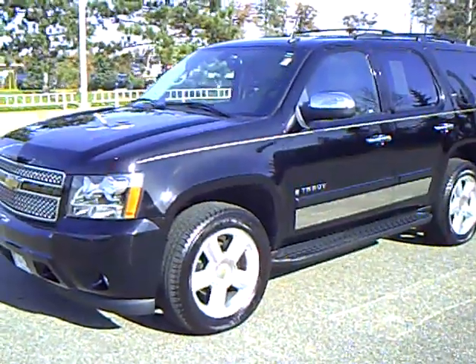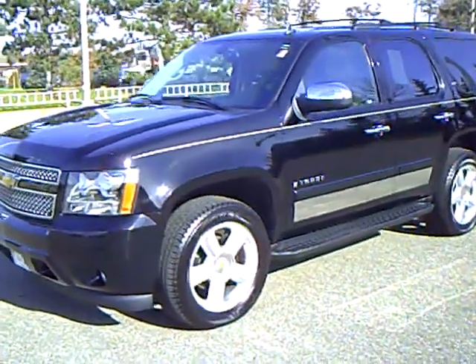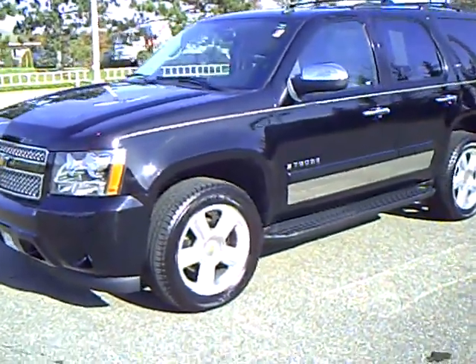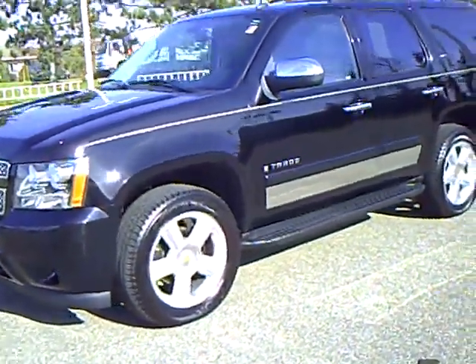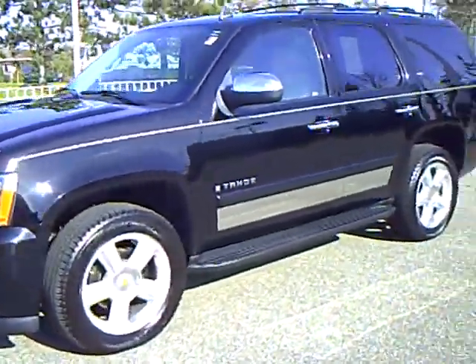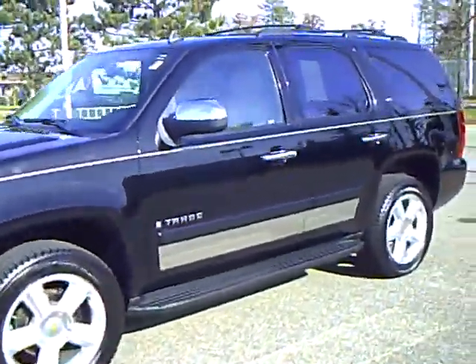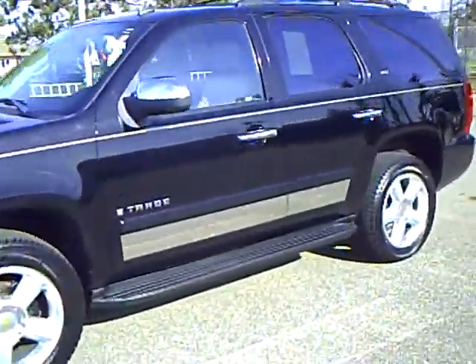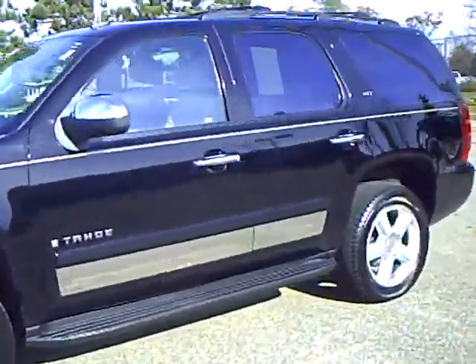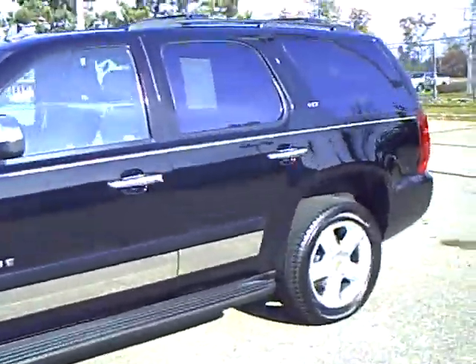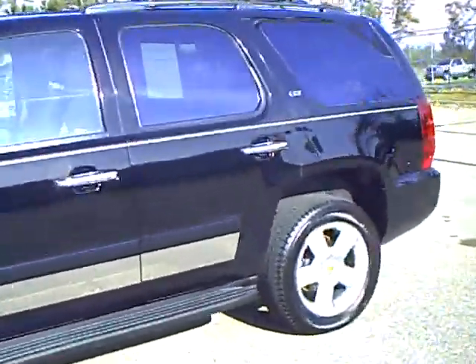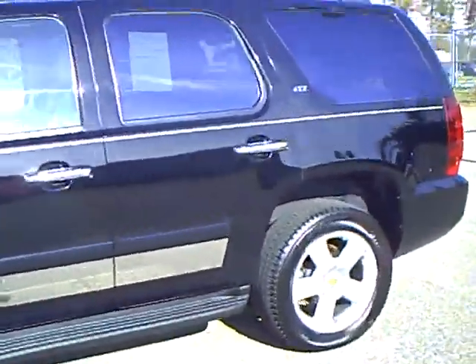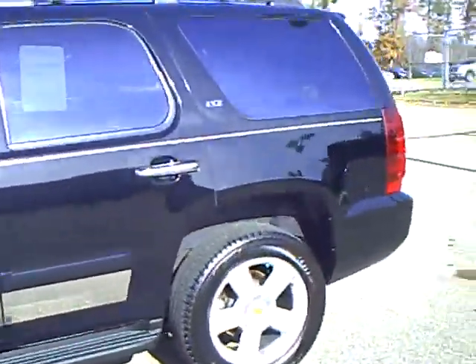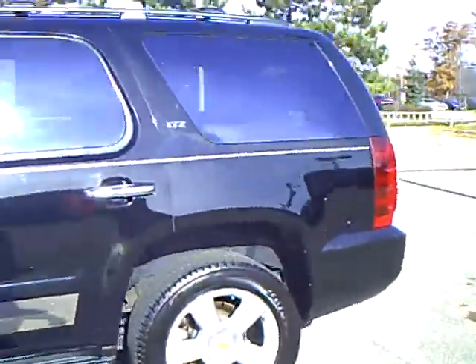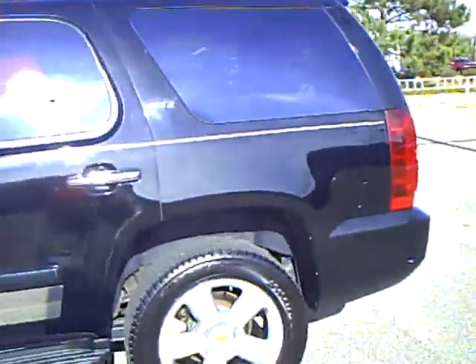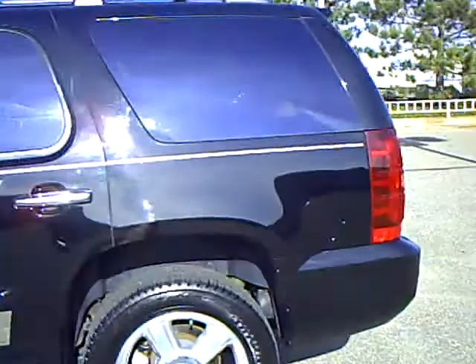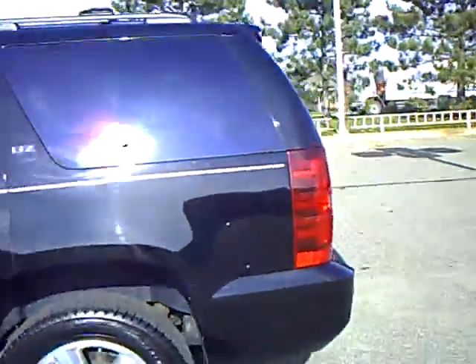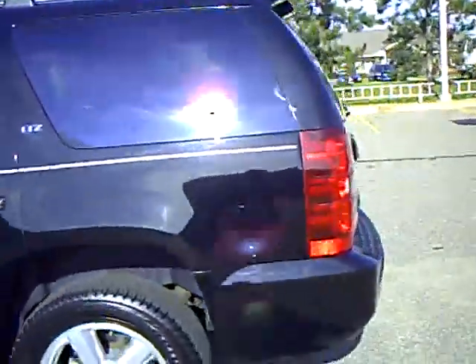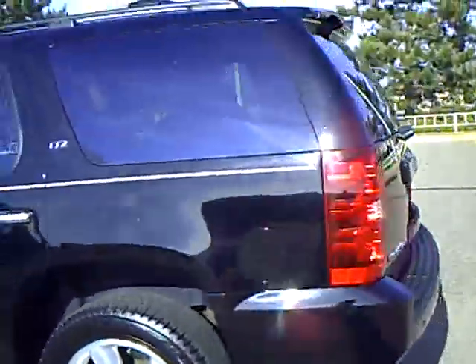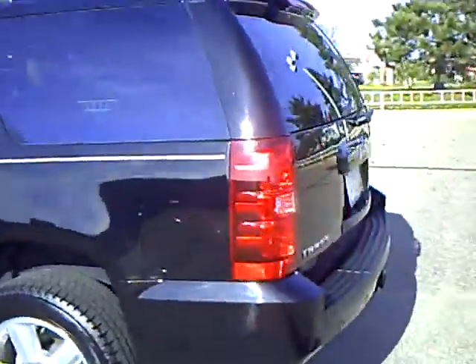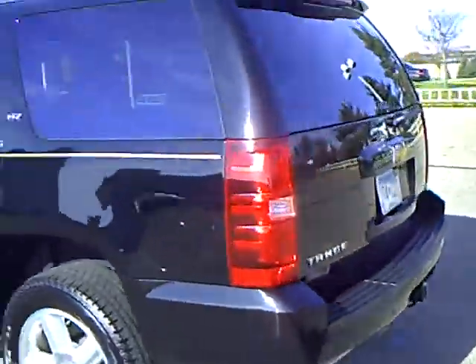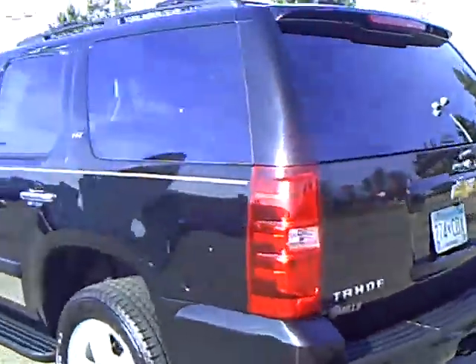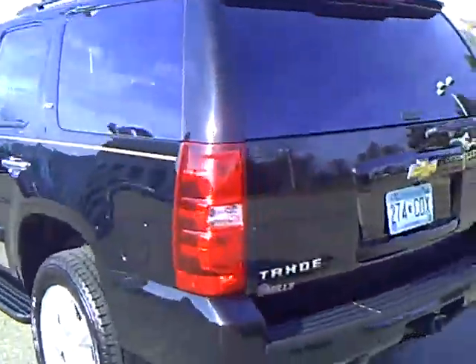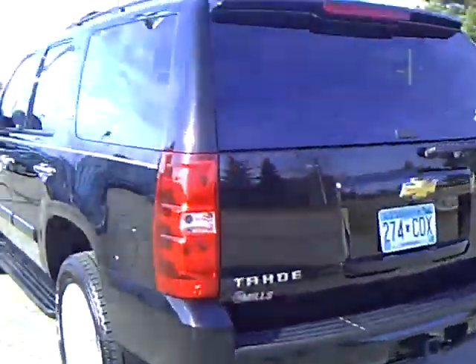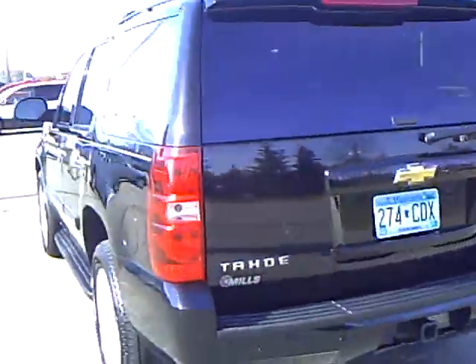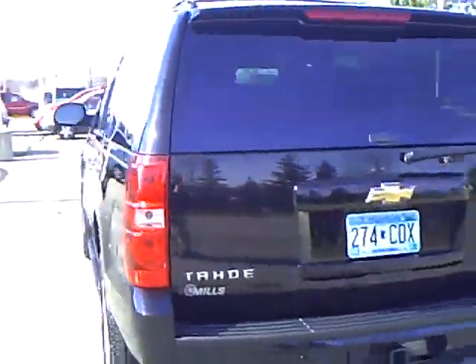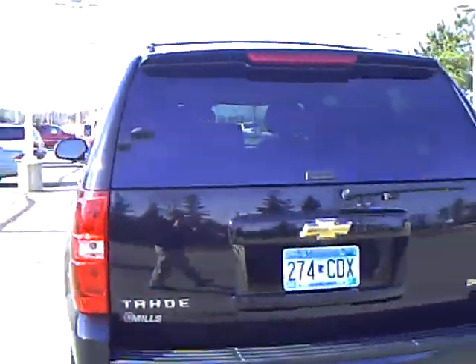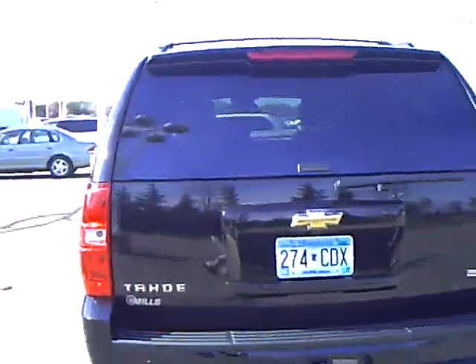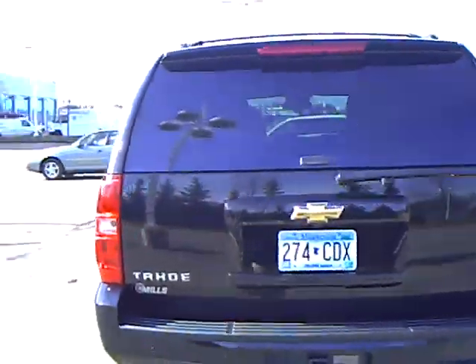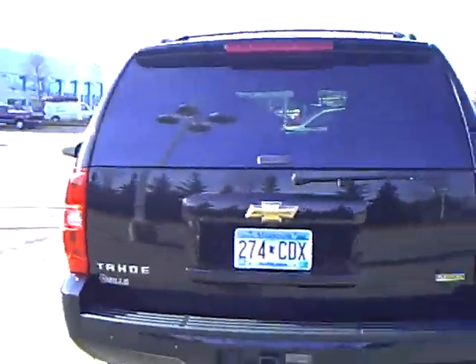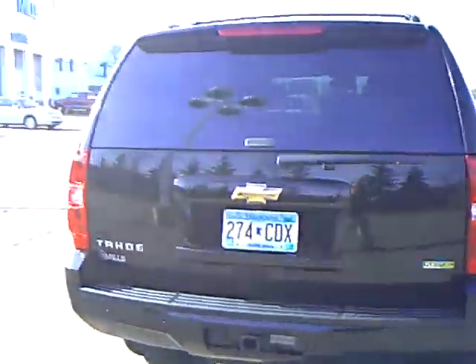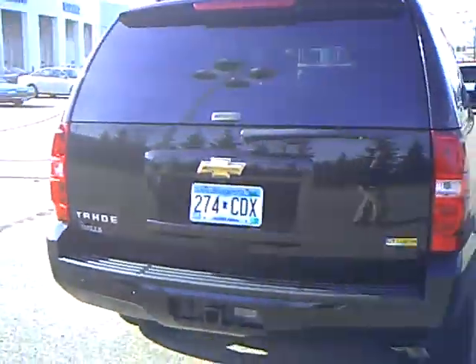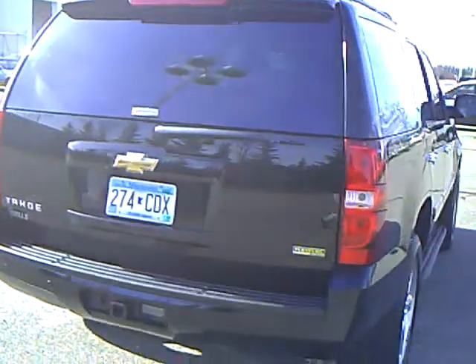Hi, this is Don Griggs at Mills Ford Lincoln Mercury, Brainerd Baxter, Minnesota. I'm presenting you a 2008 Chevrolet Tahoe, stock number 1F100193A.